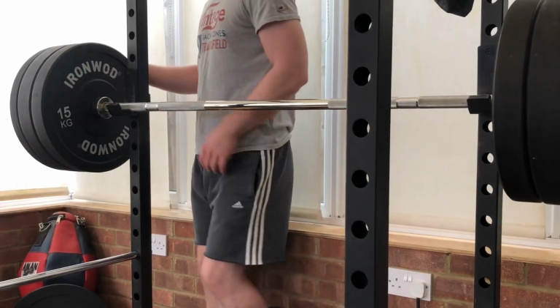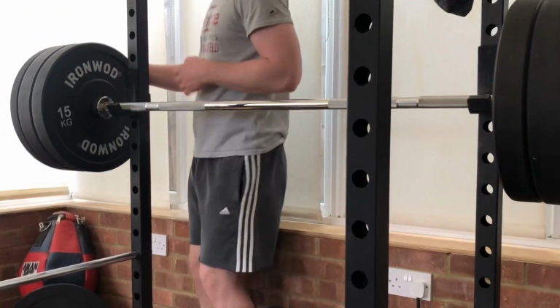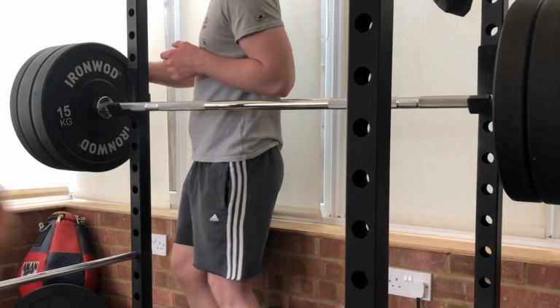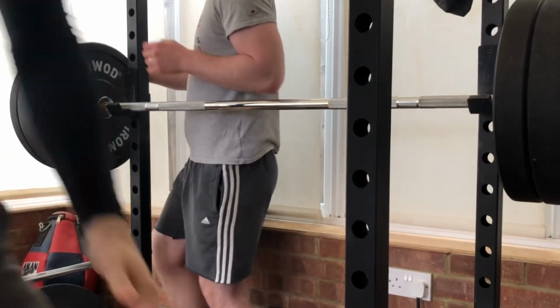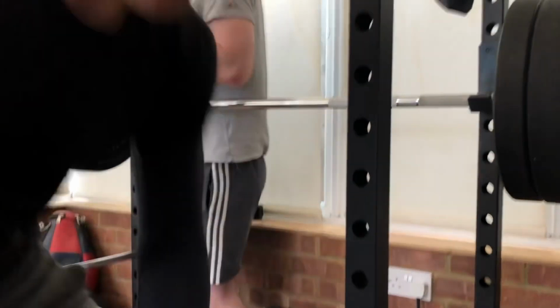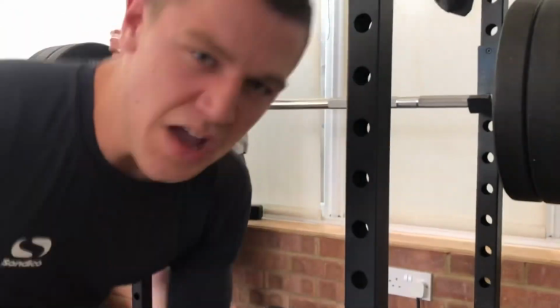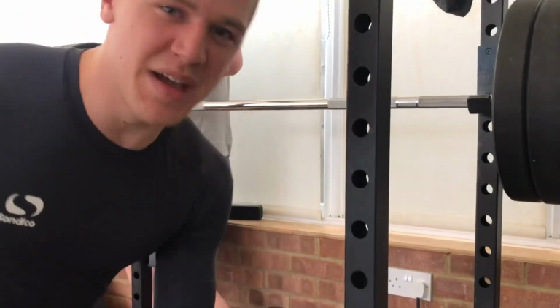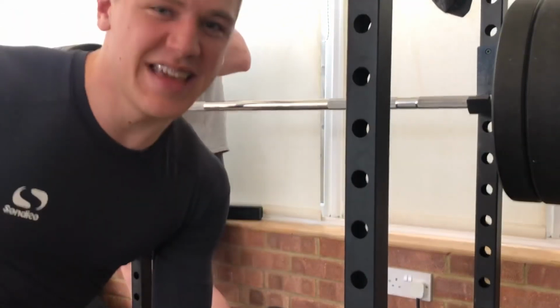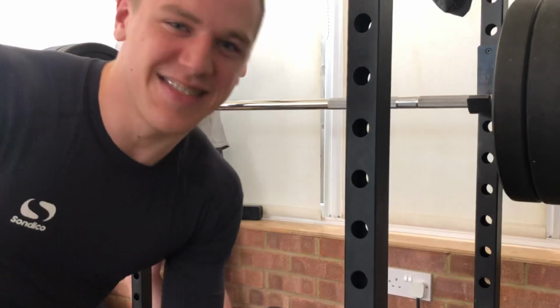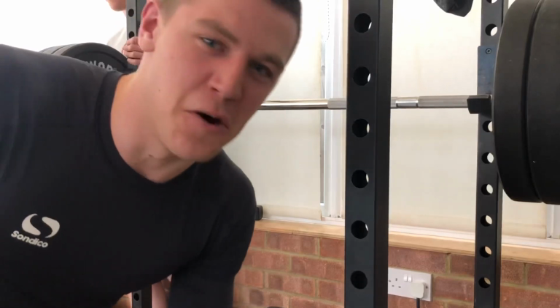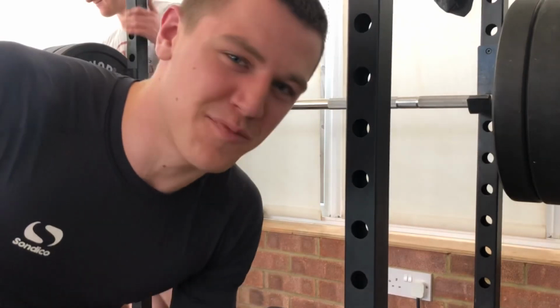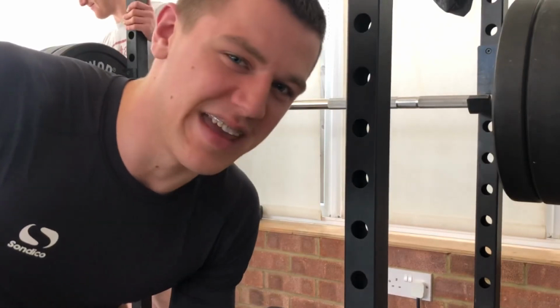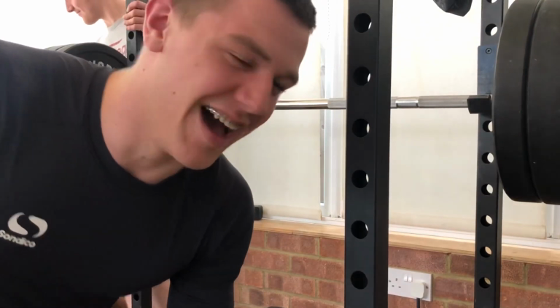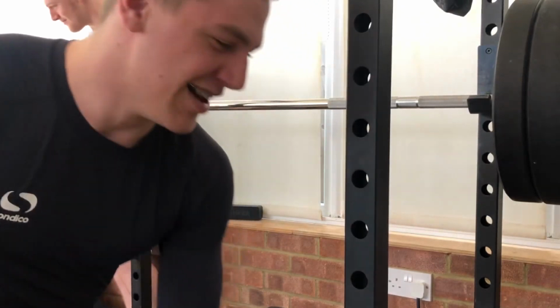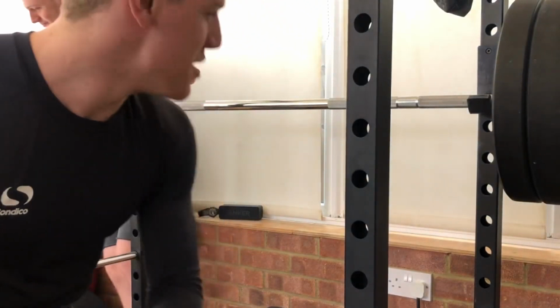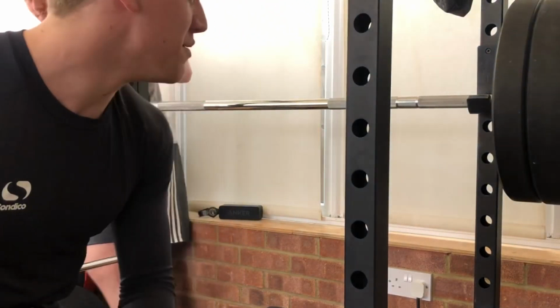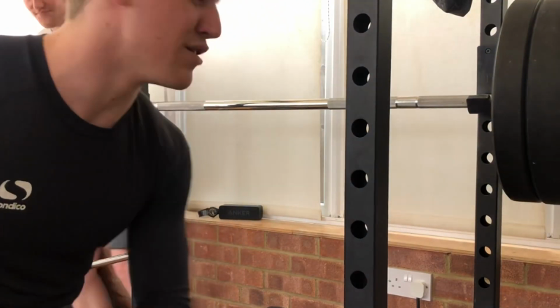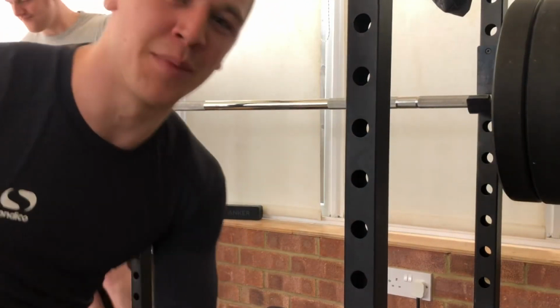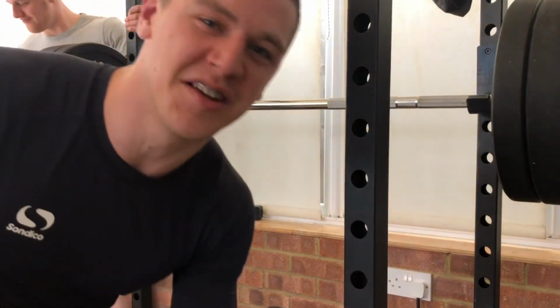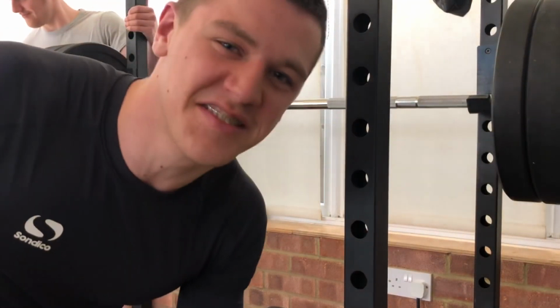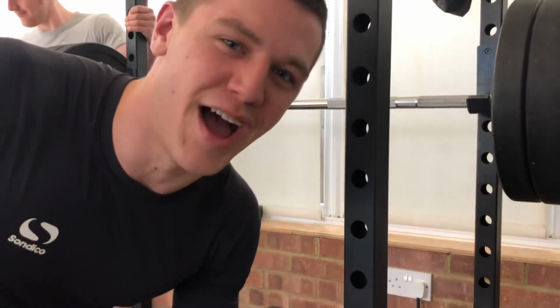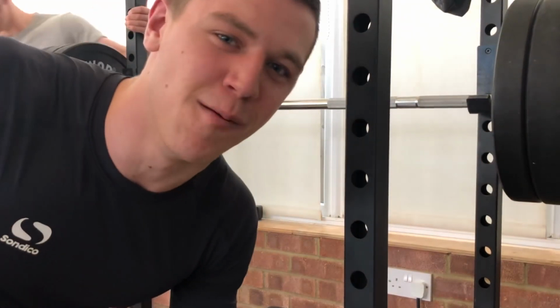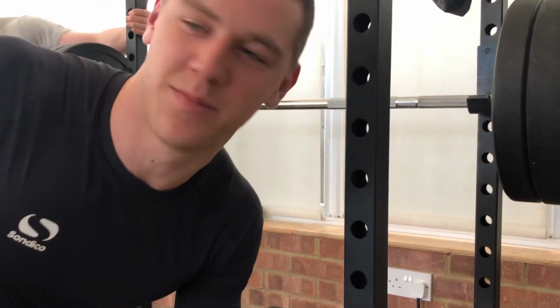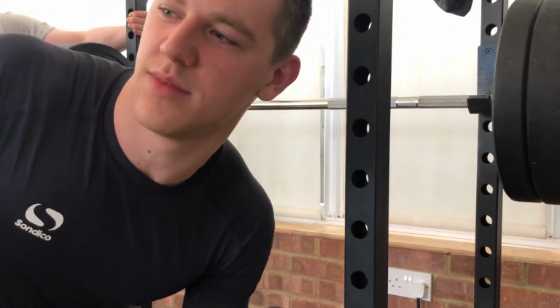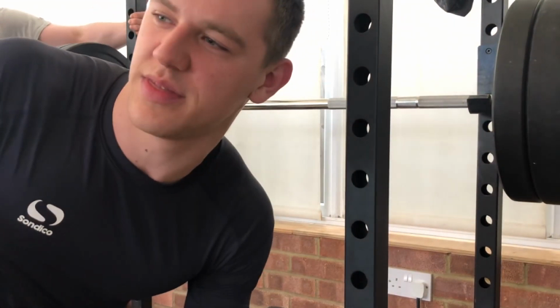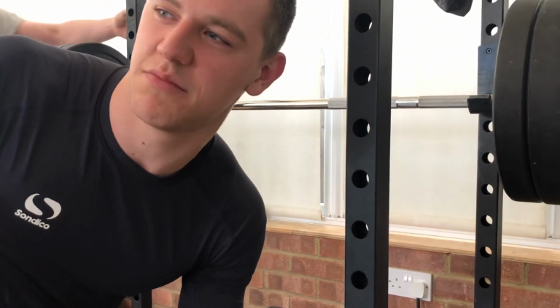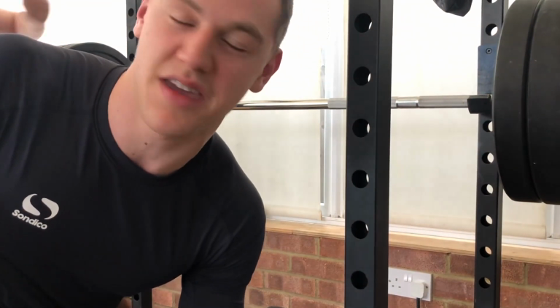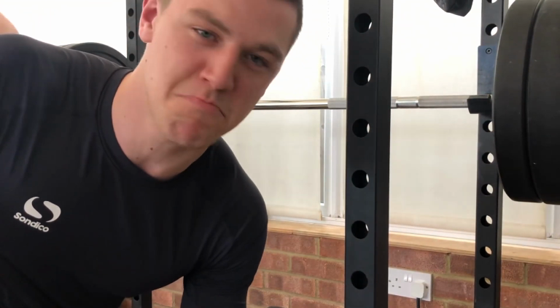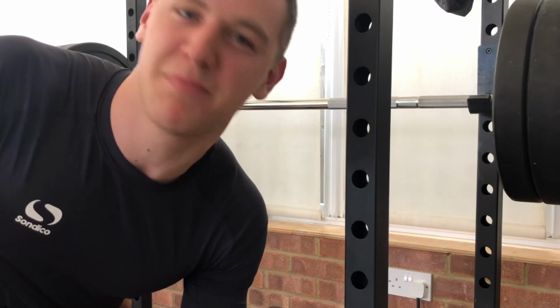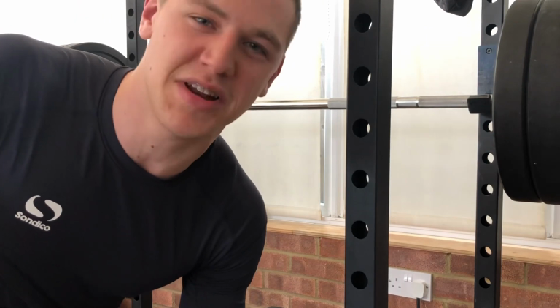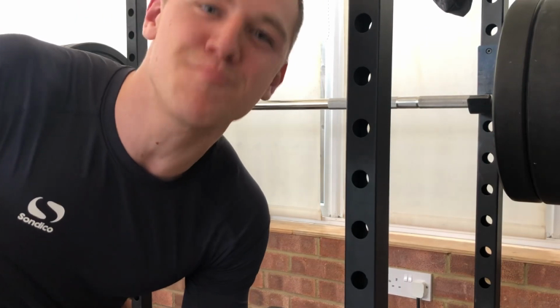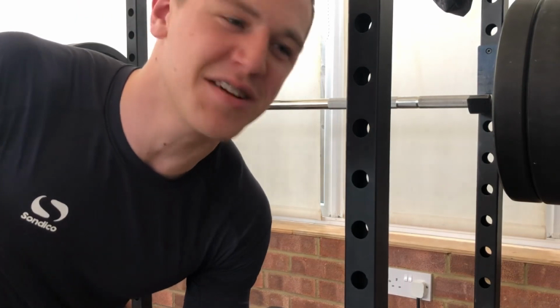Admittedly the form was pretty rambunctious. But yeah, pretty good, pretty good.